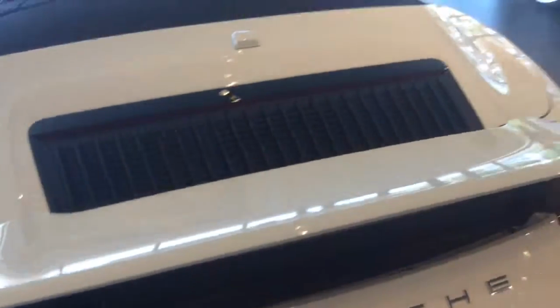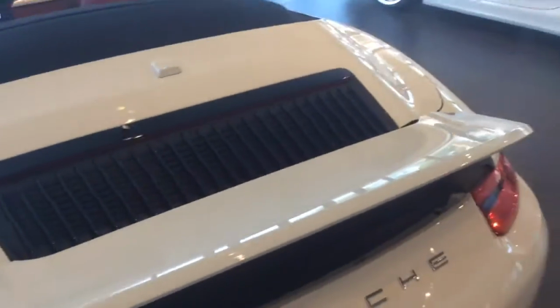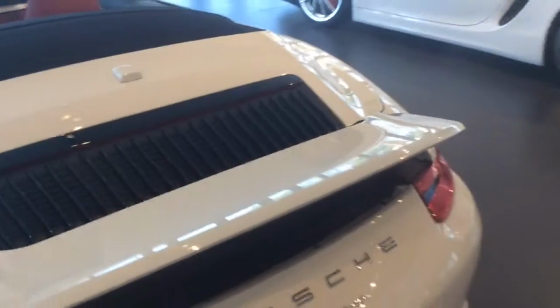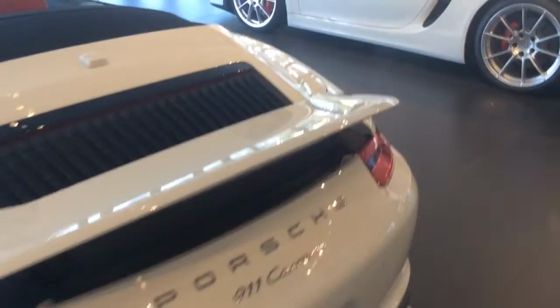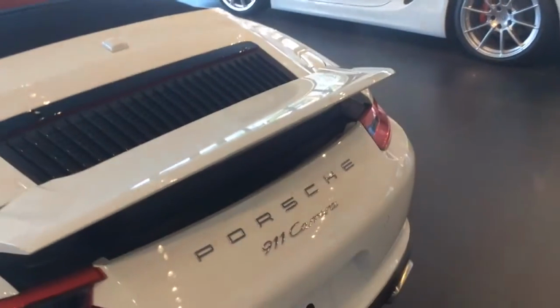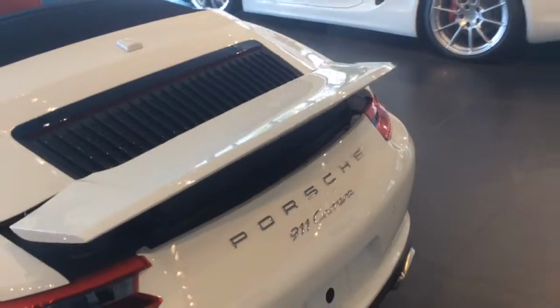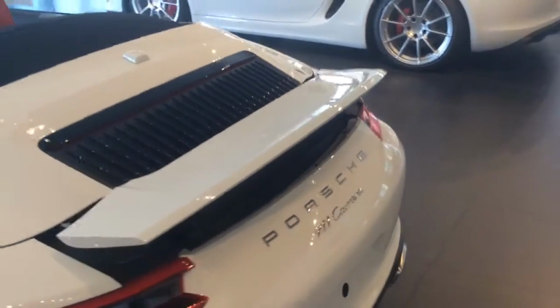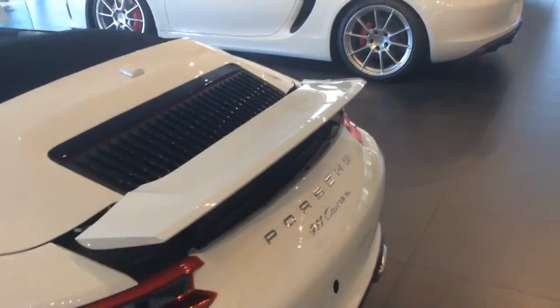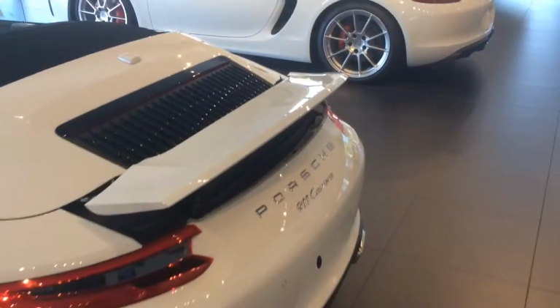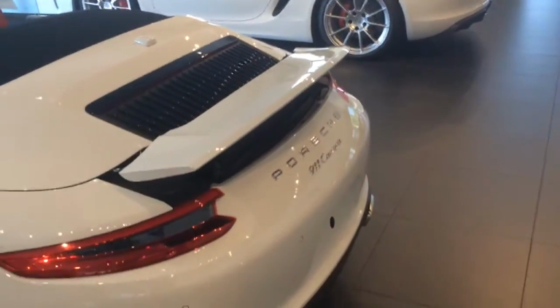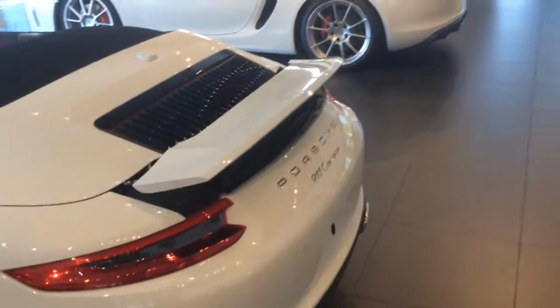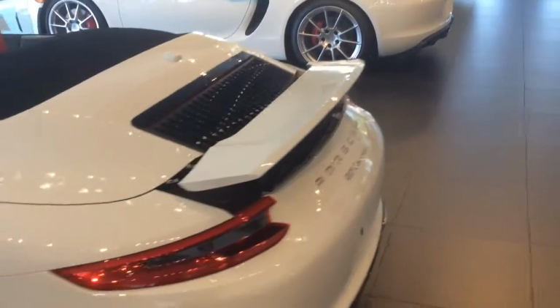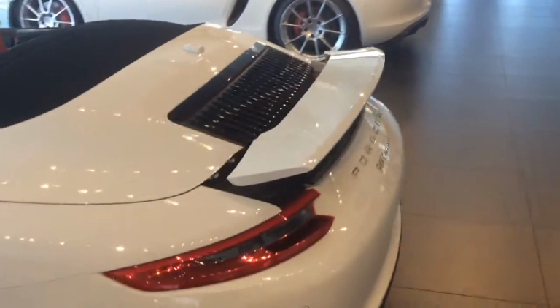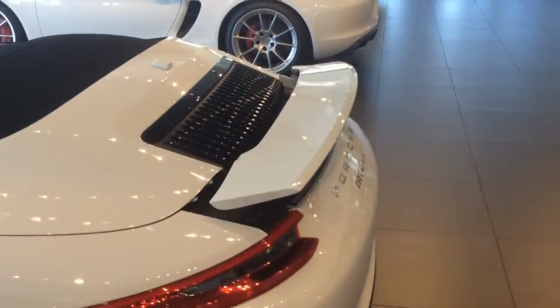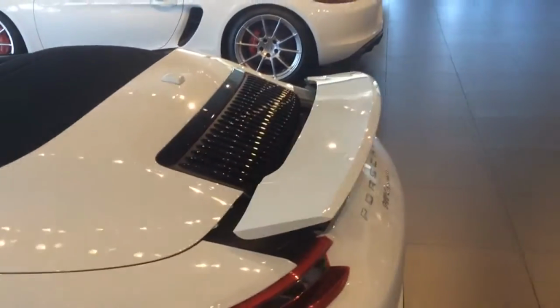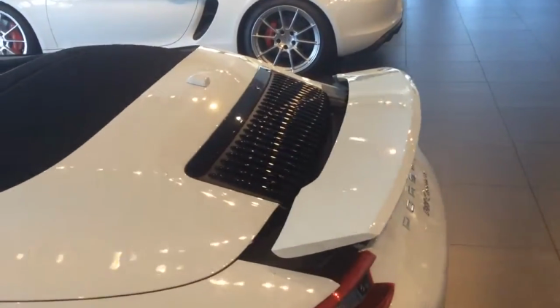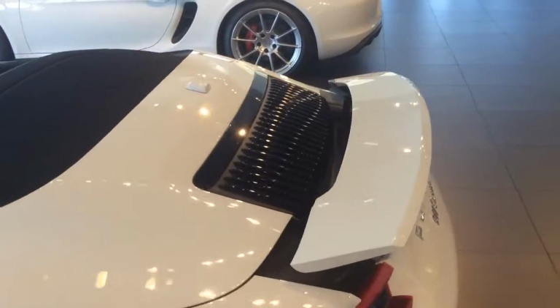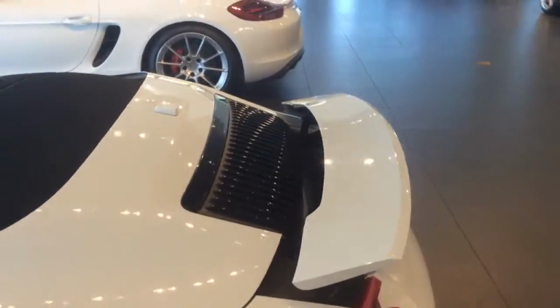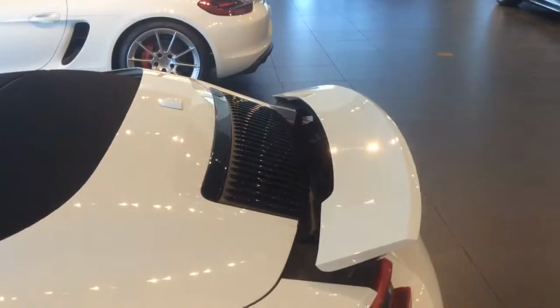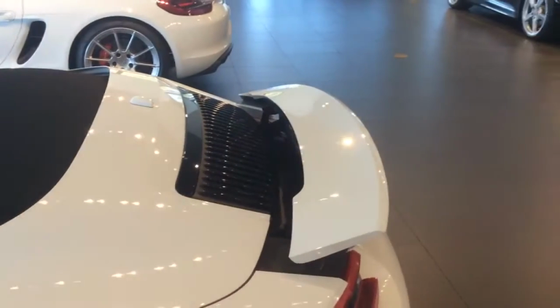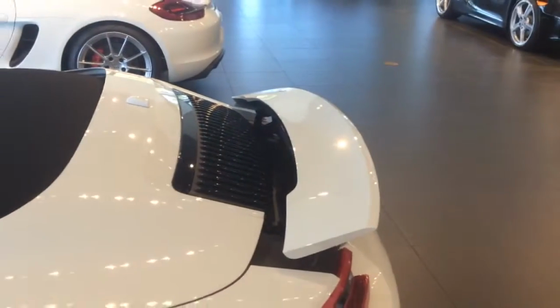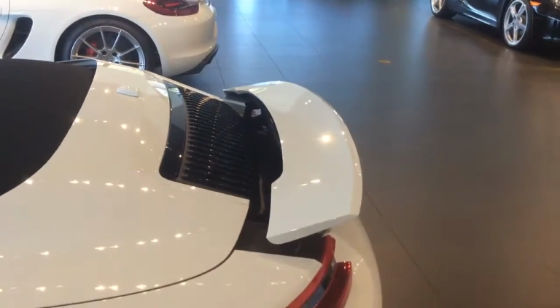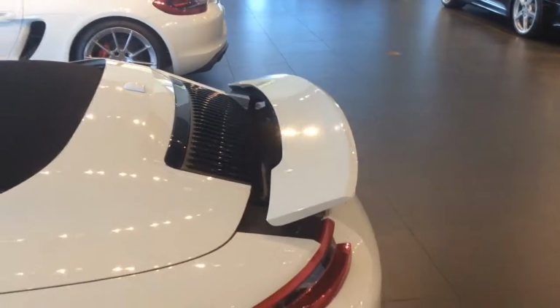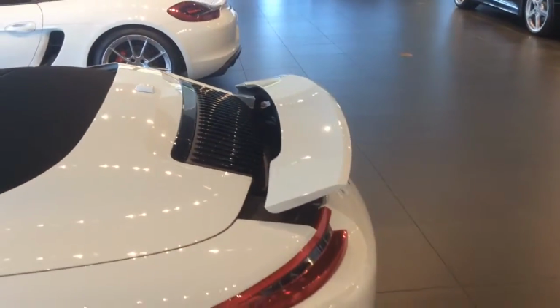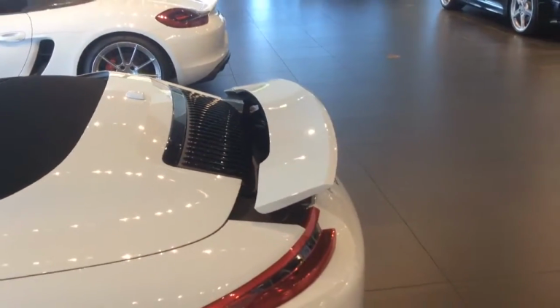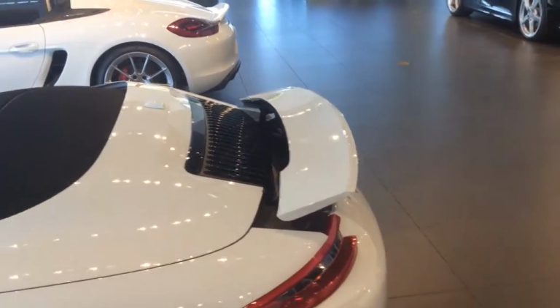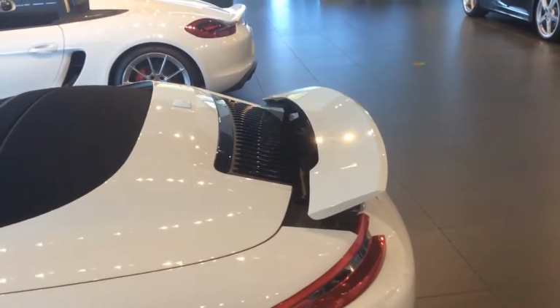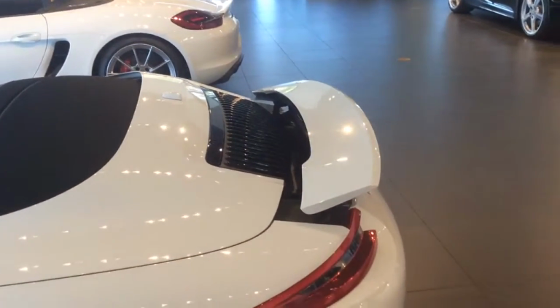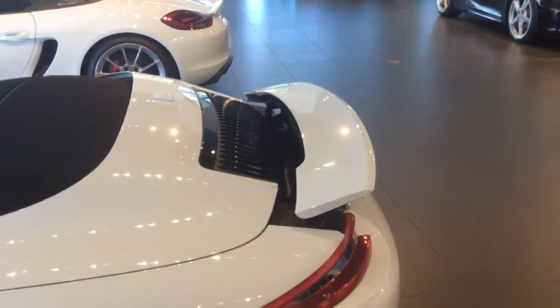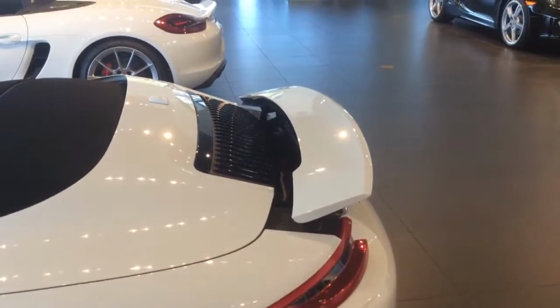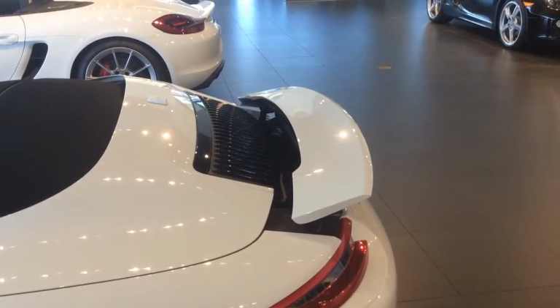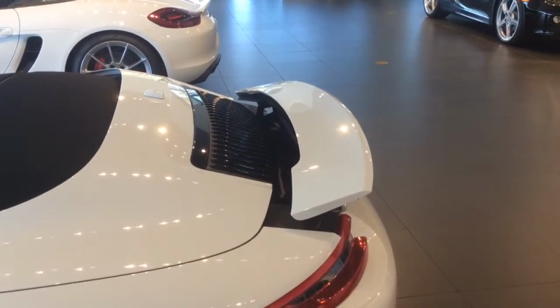You have the active aerodynamics, so your spoiler will come up on its own at 75 miles an hour and go back down below 50.